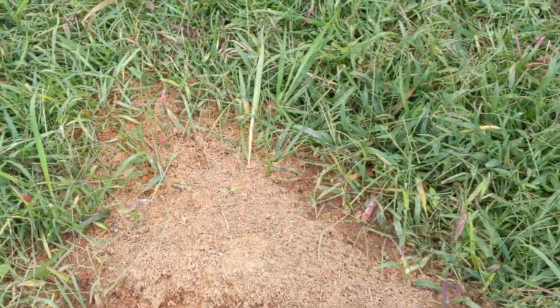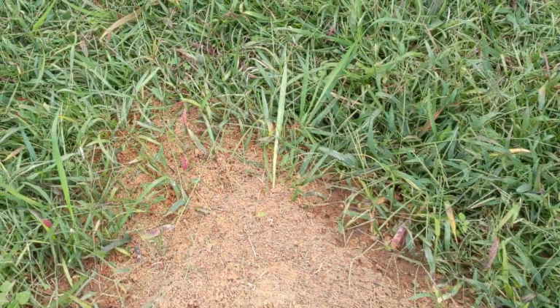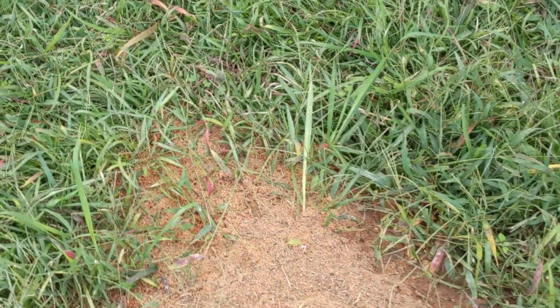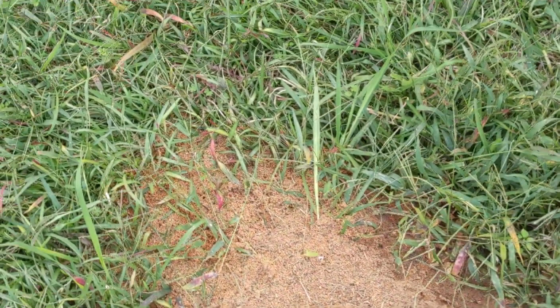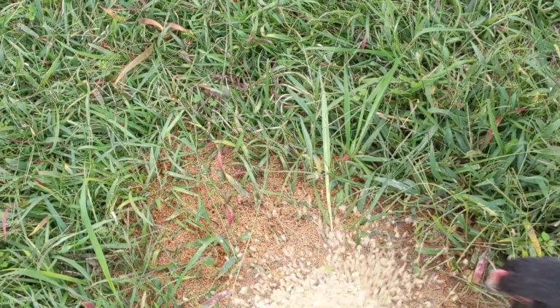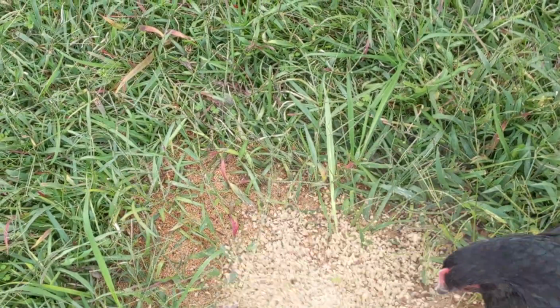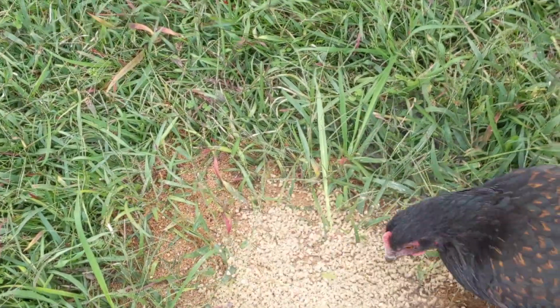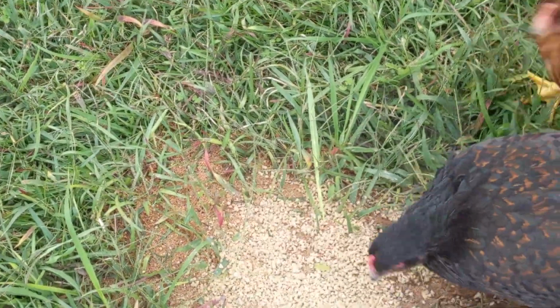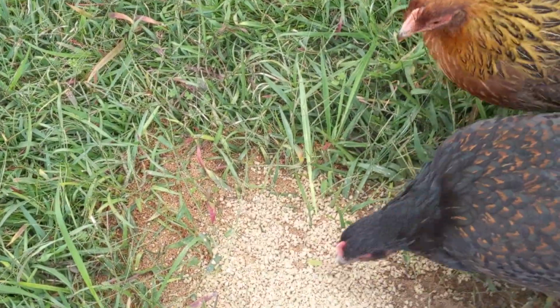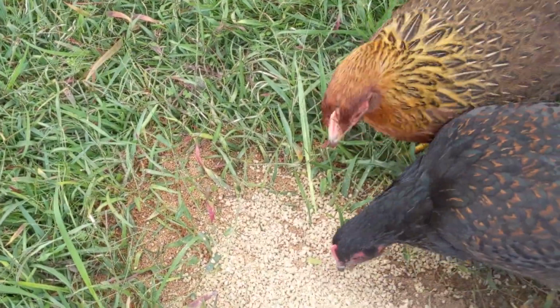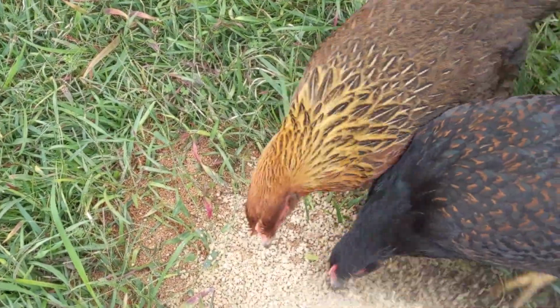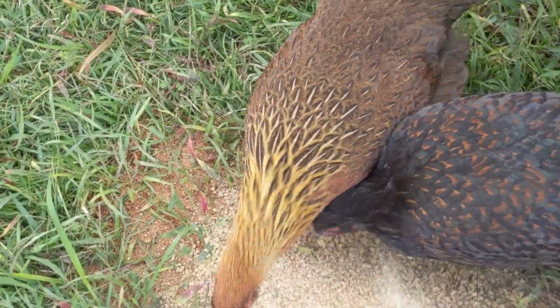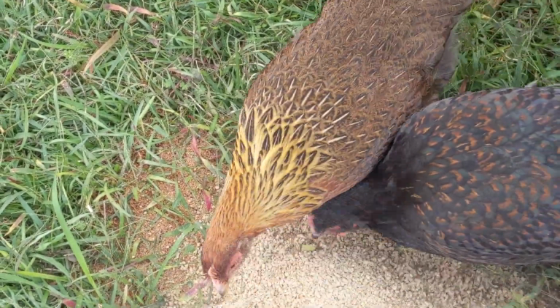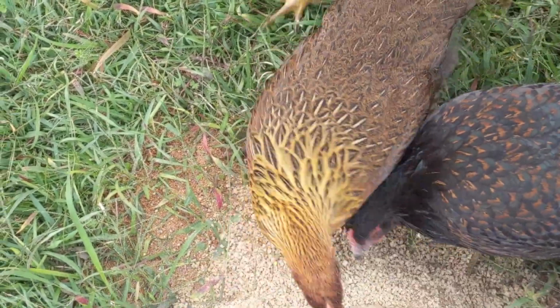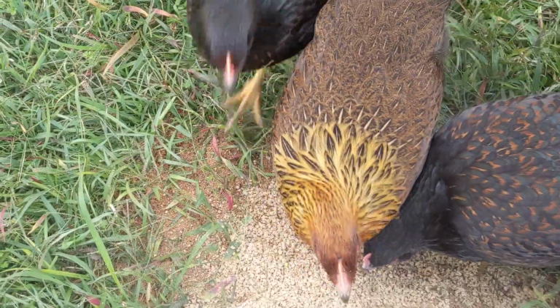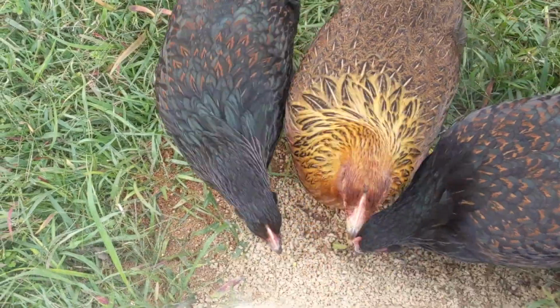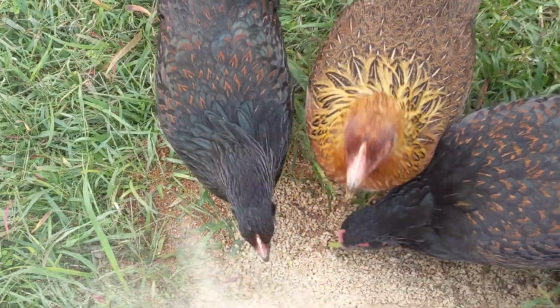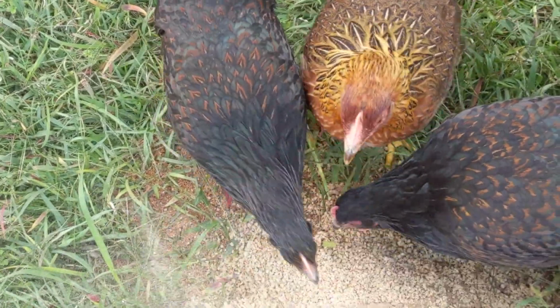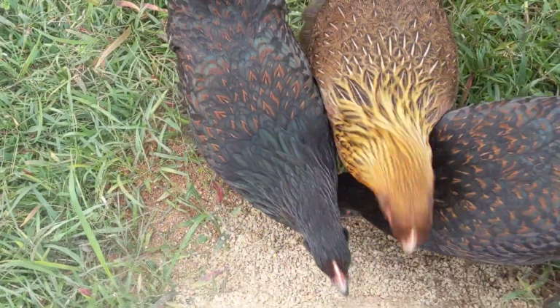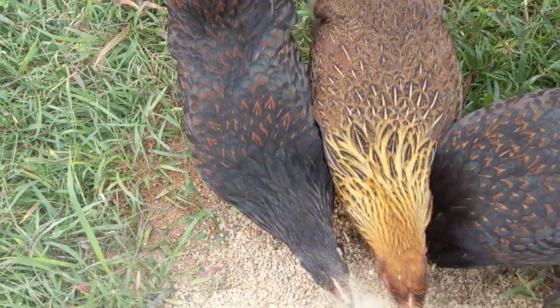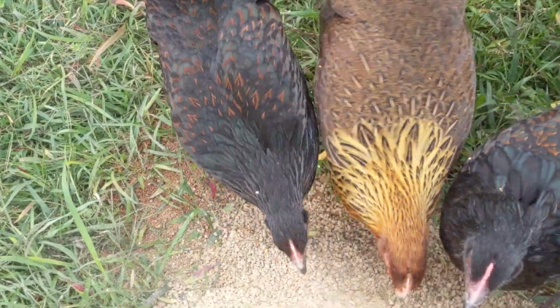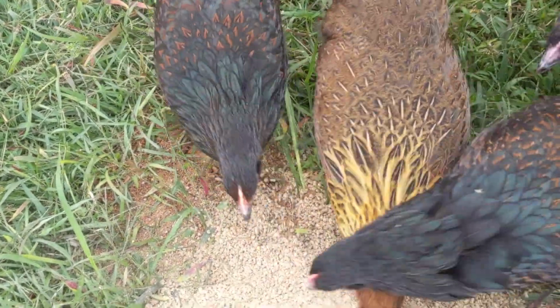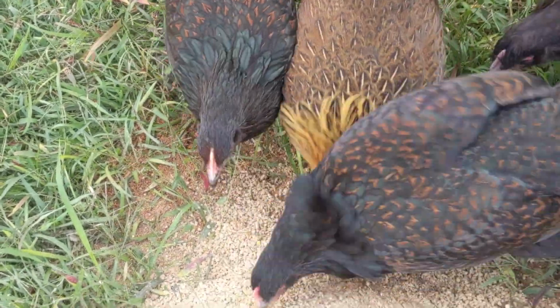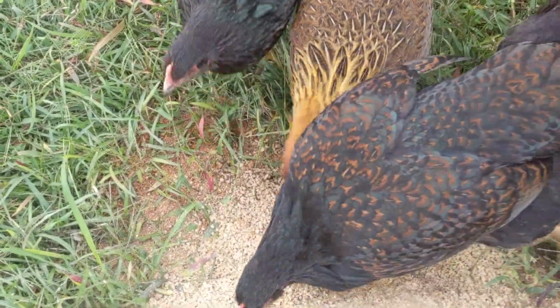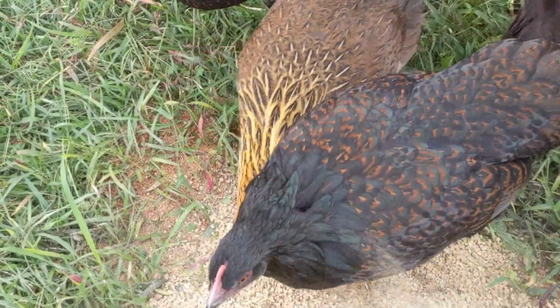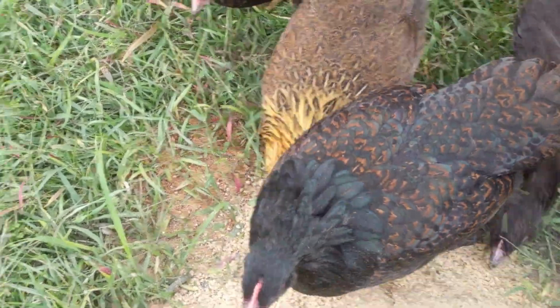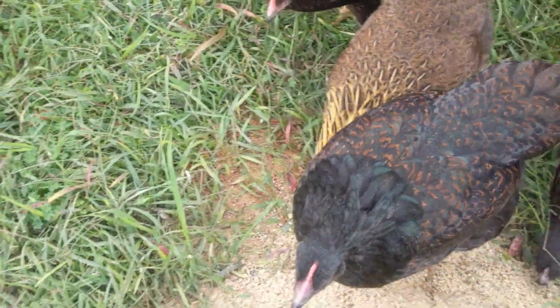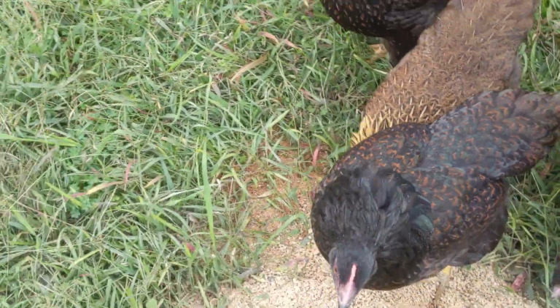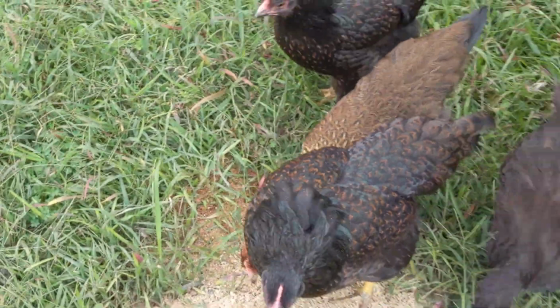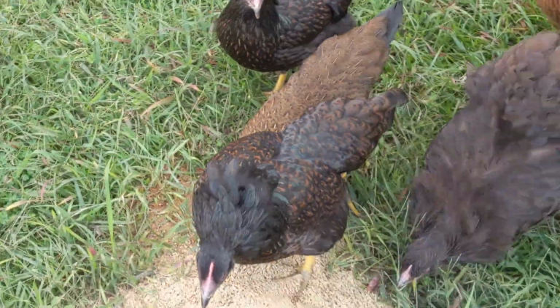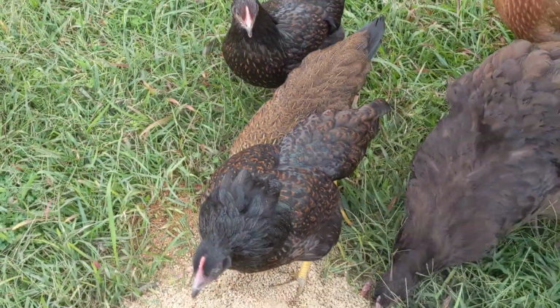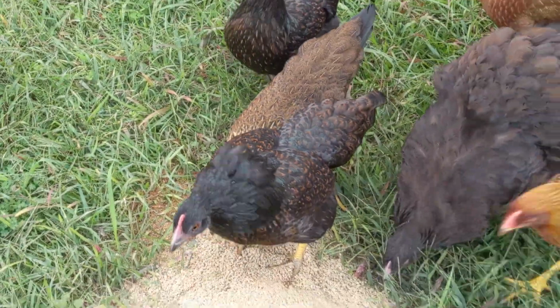Get a small amount of feed and sprinkle a thin layer on top of the ant hill. We use crumbles for this to help disturb the mound. The birds will take over from there.